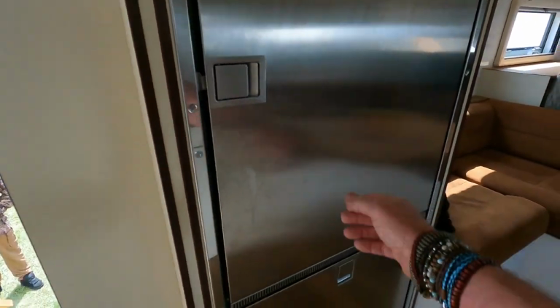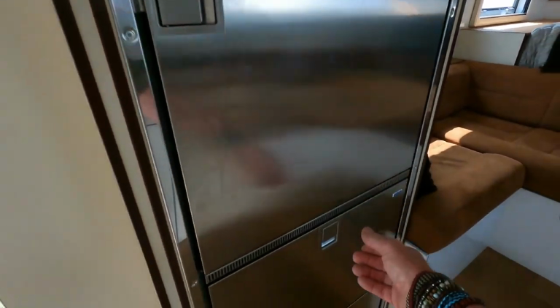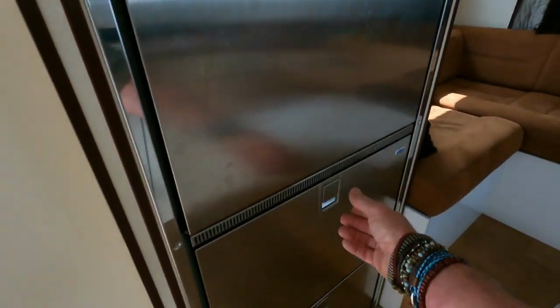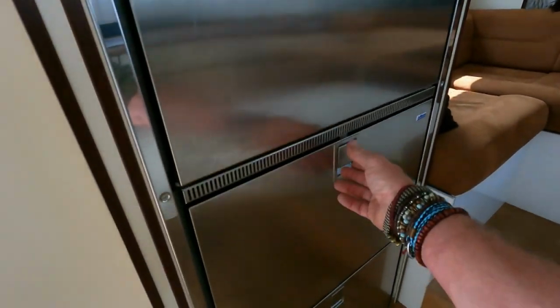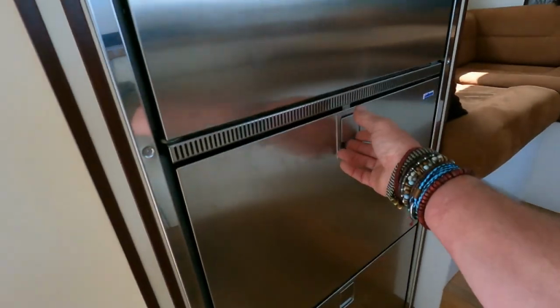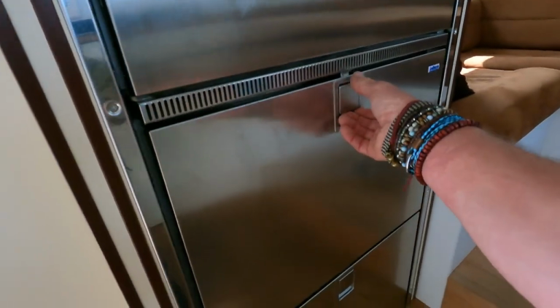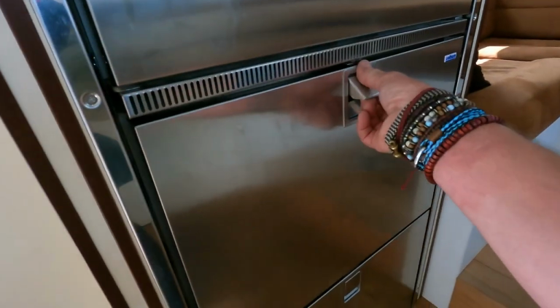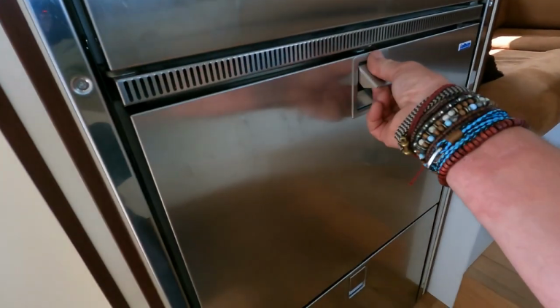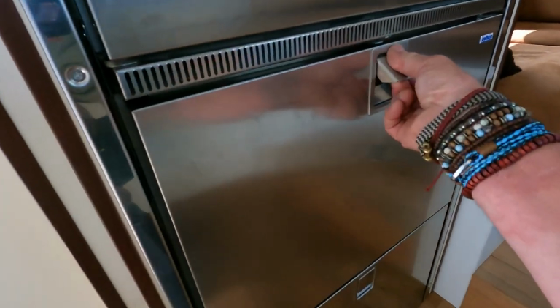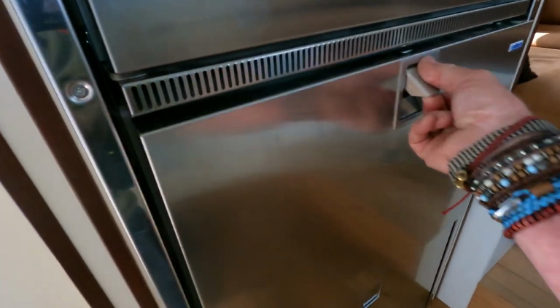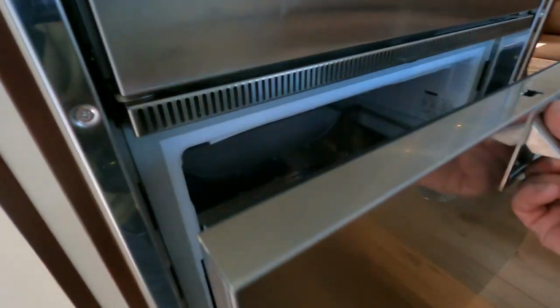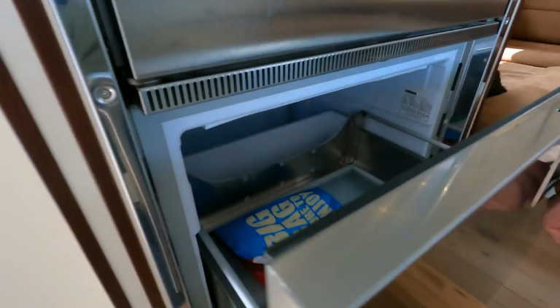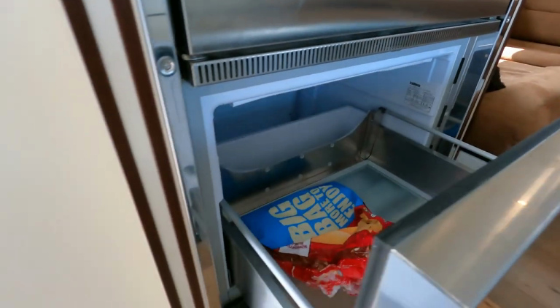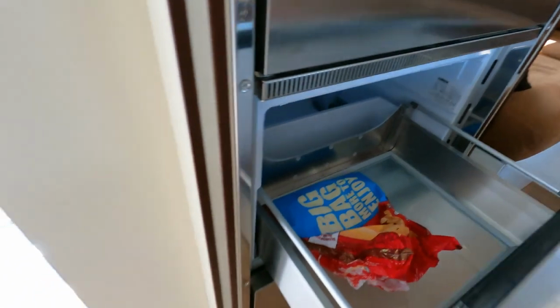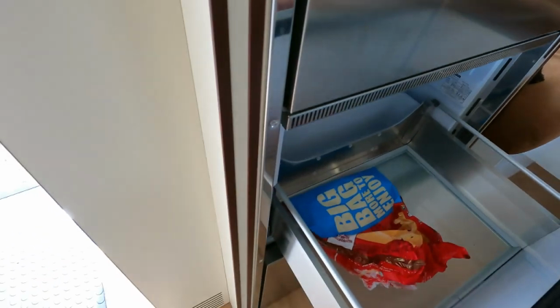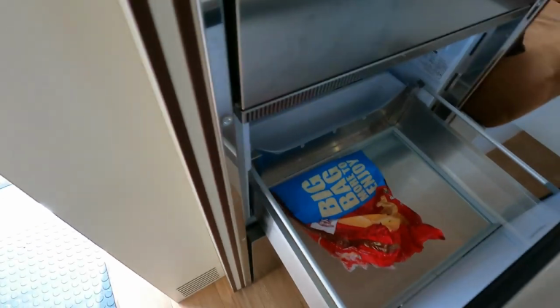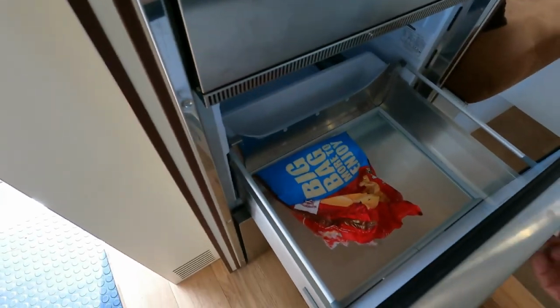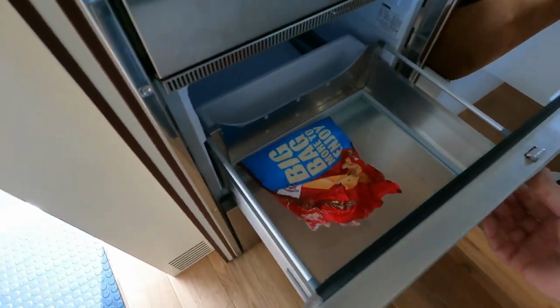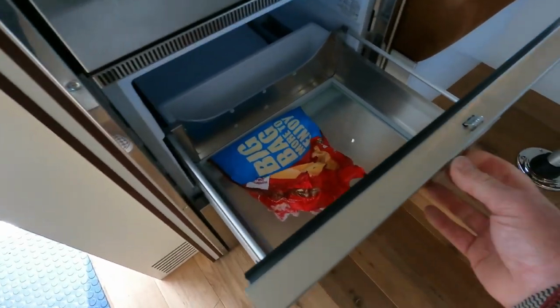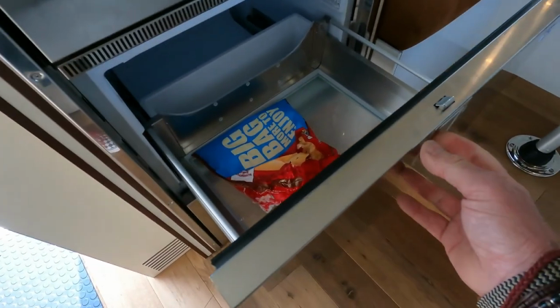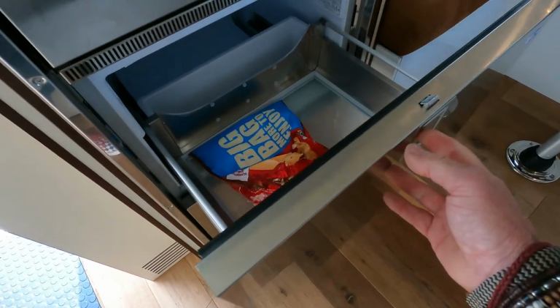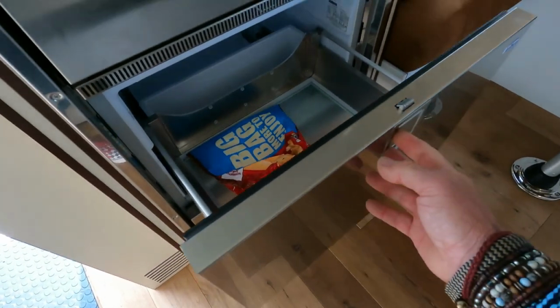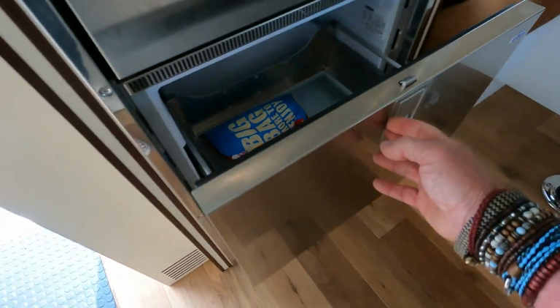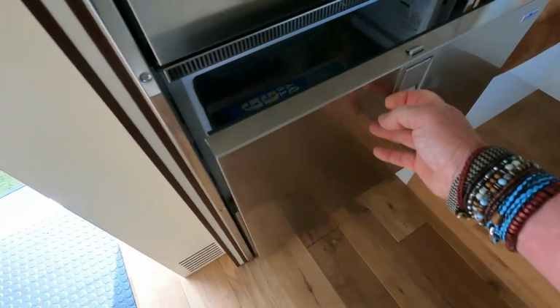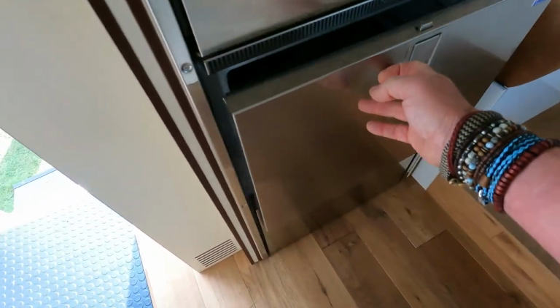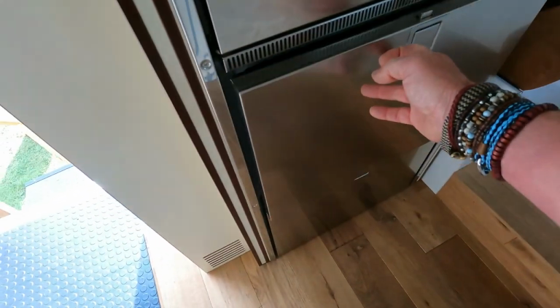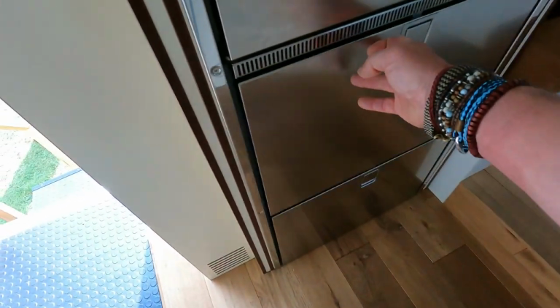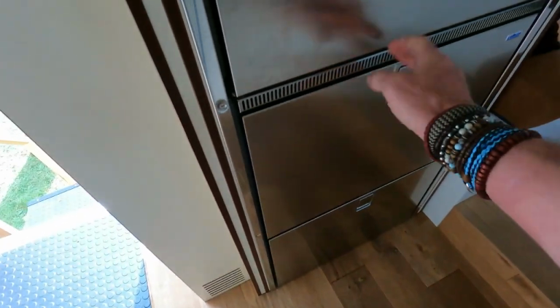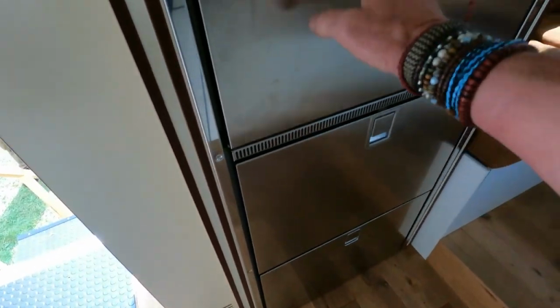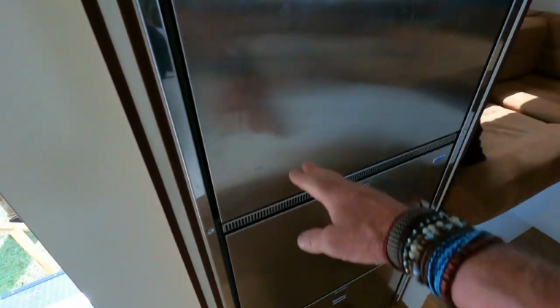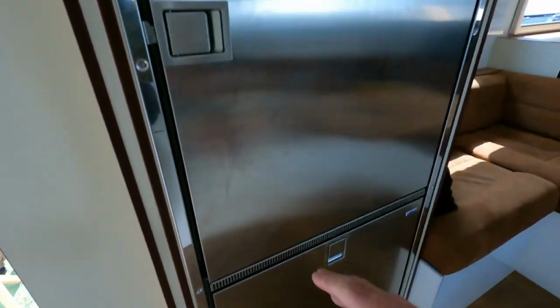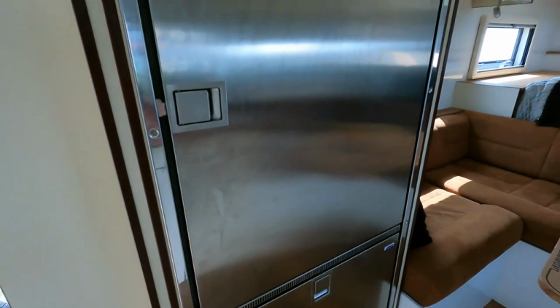There's the freezer box down below, look. All stainless steel.